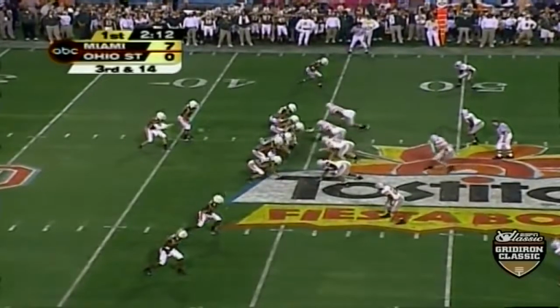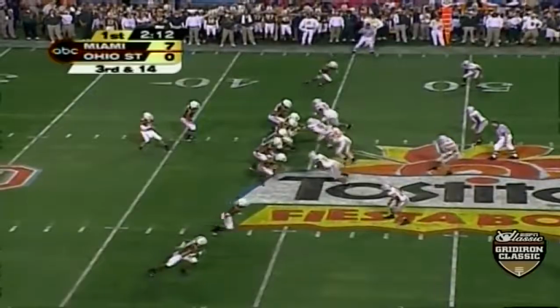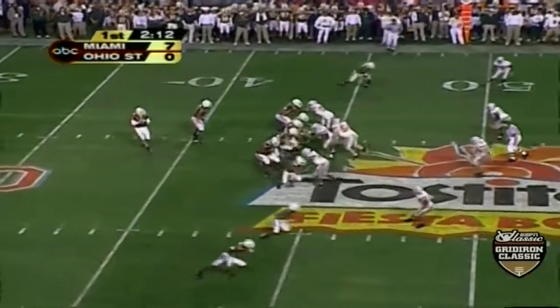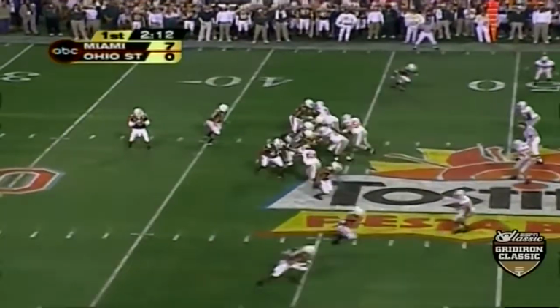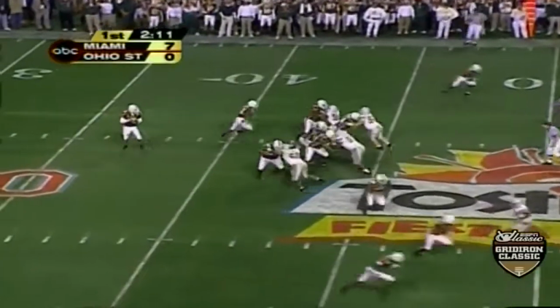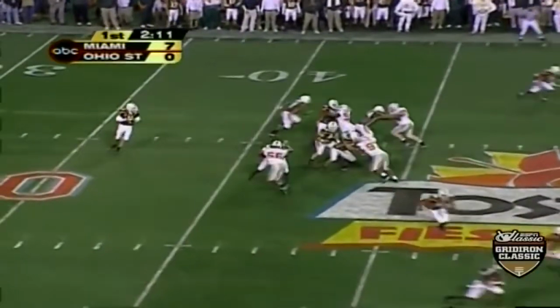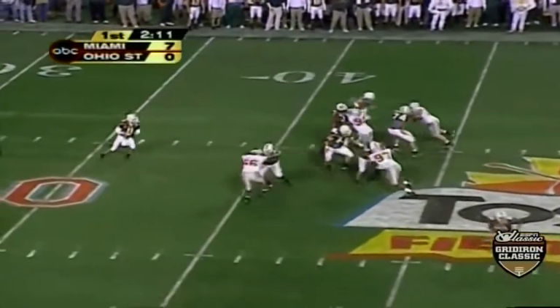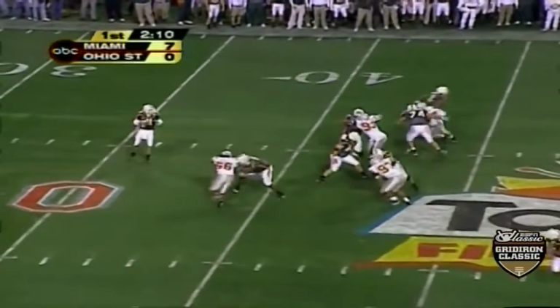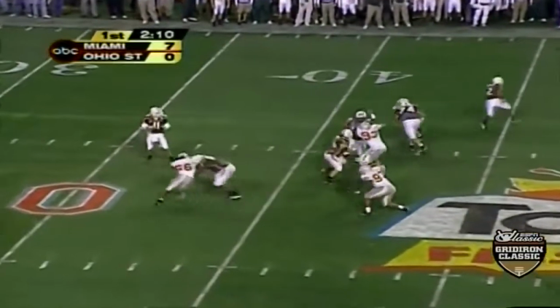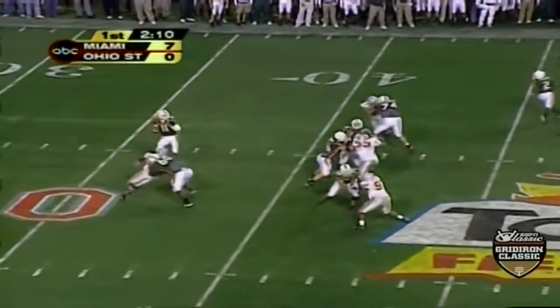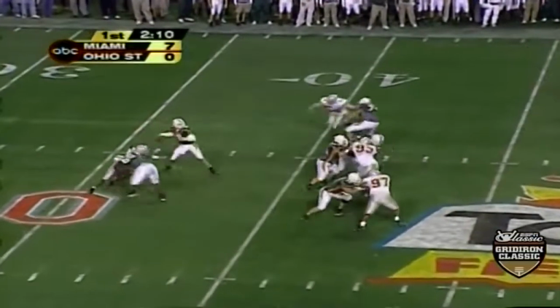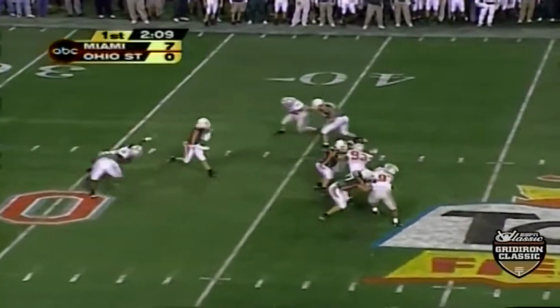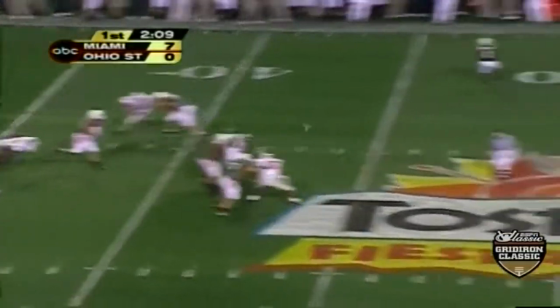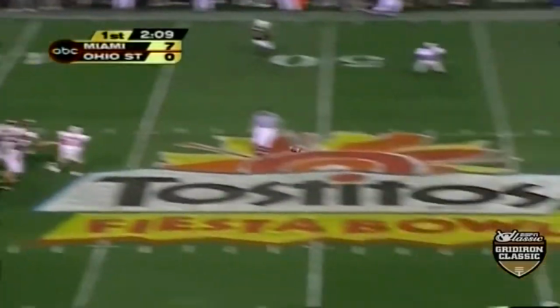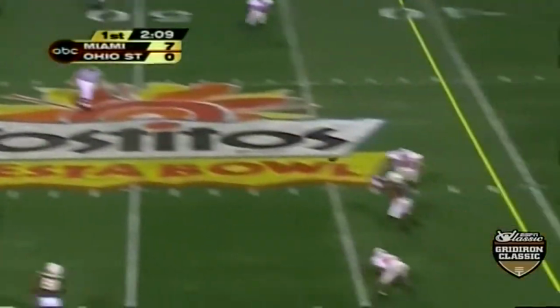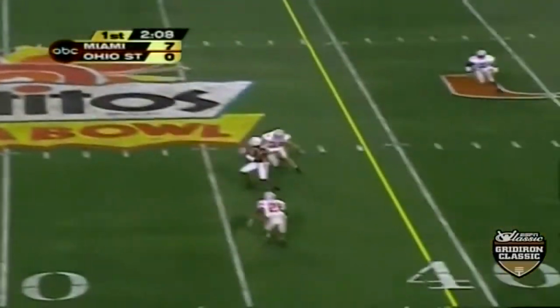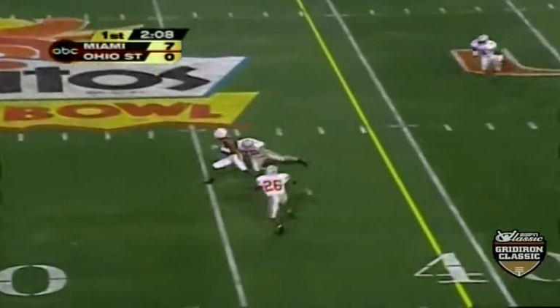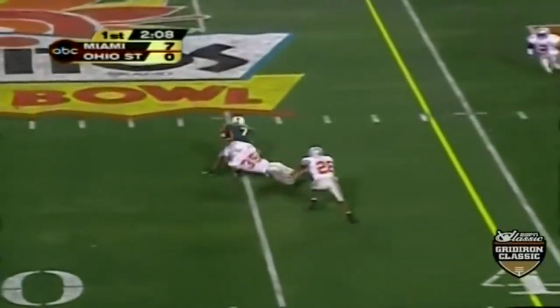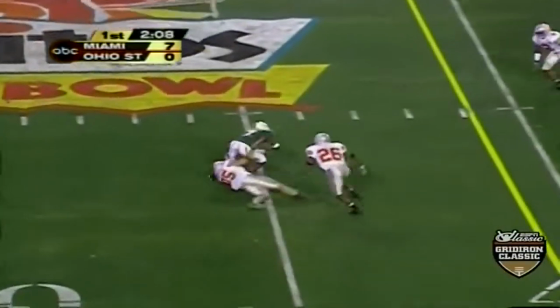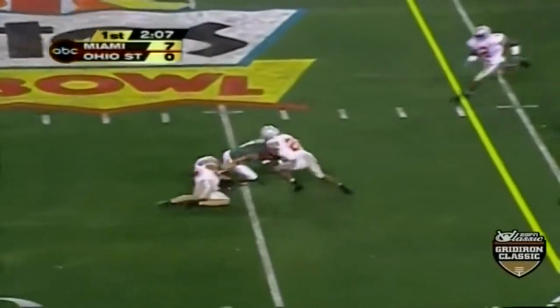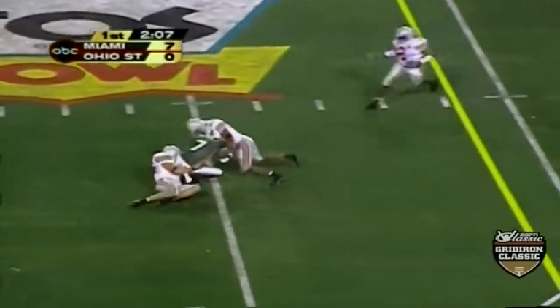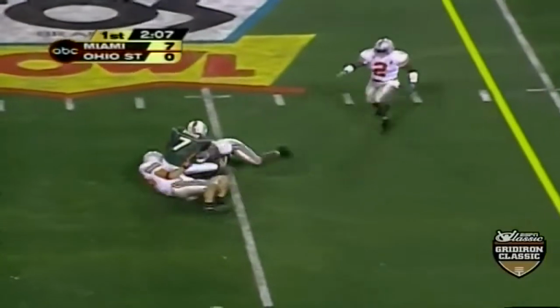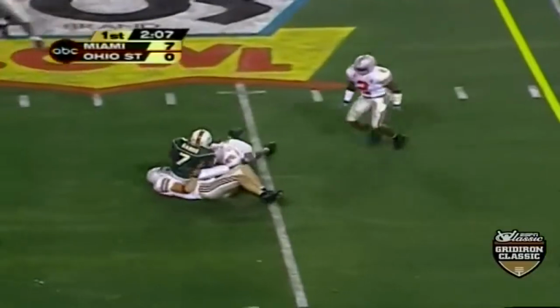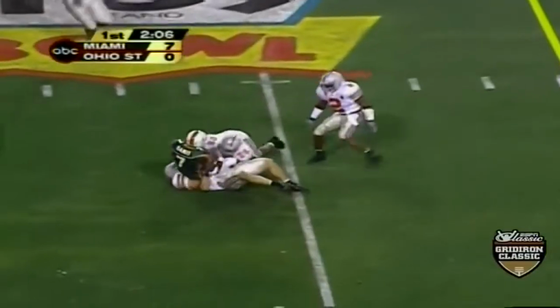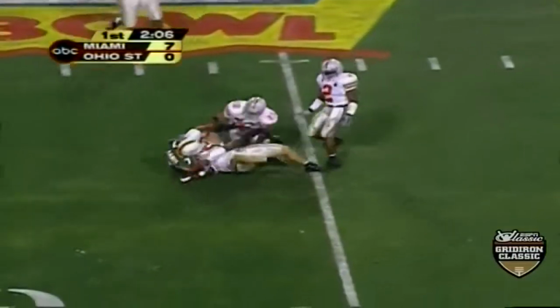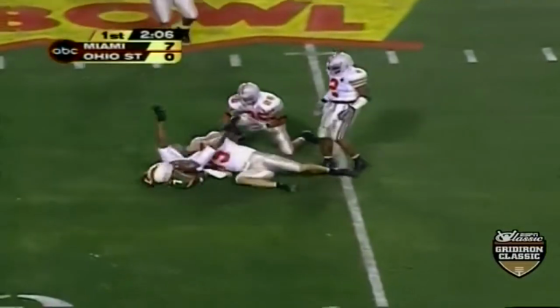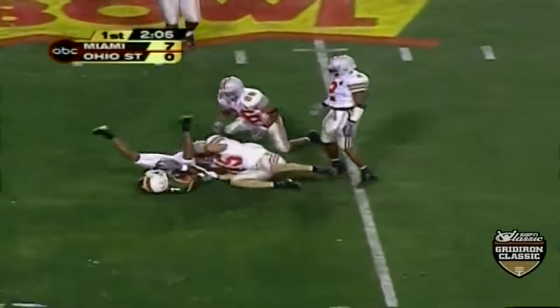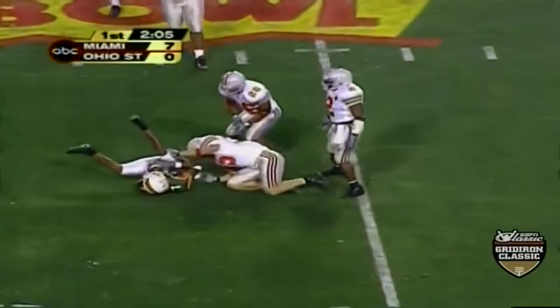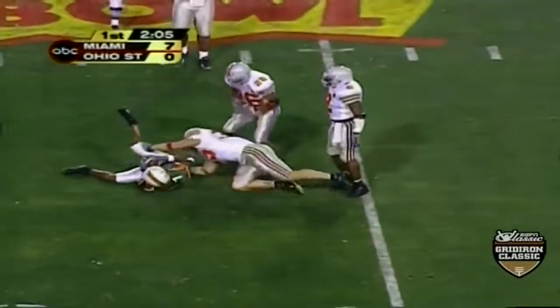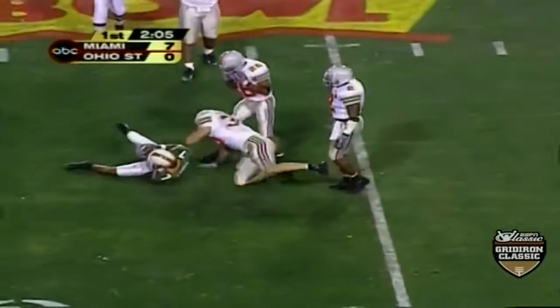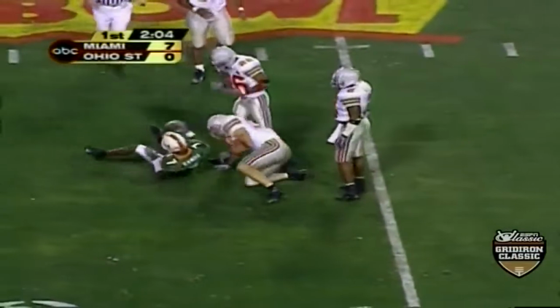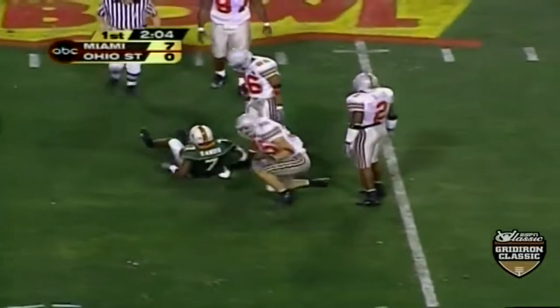Out of the shotgun, Dorsey with time, goes shopping and throws complete to the 45-yard line on the Buckeye side of the field.